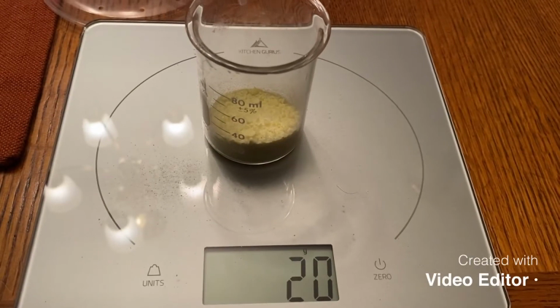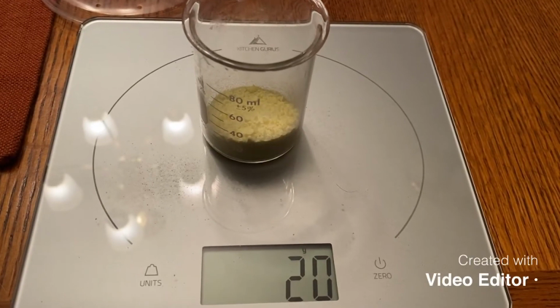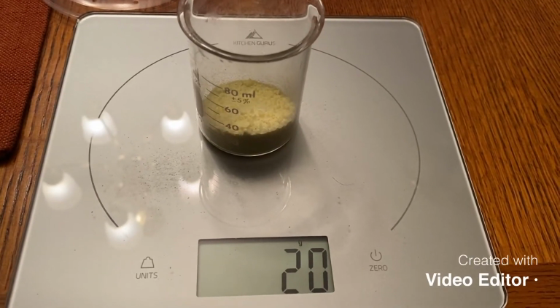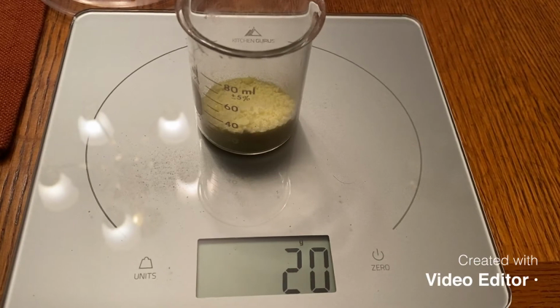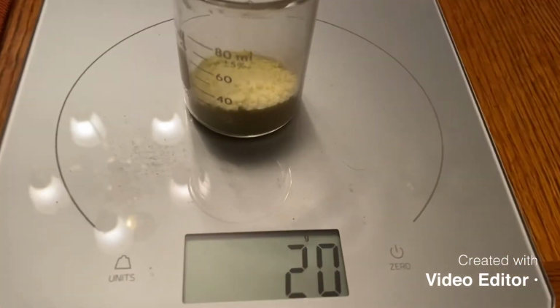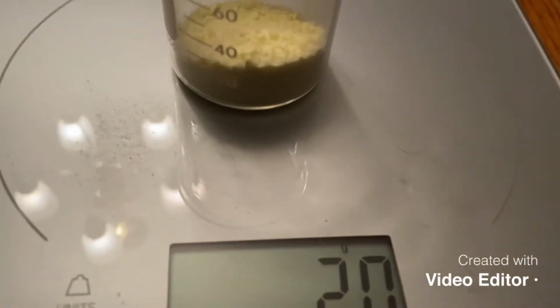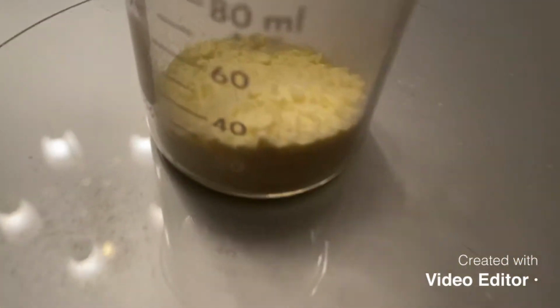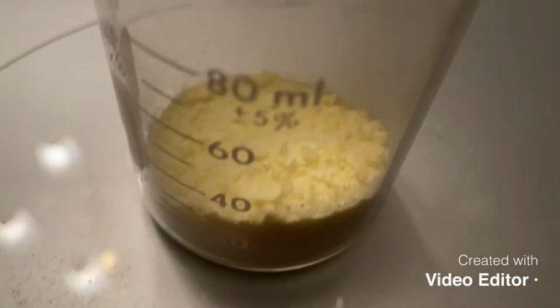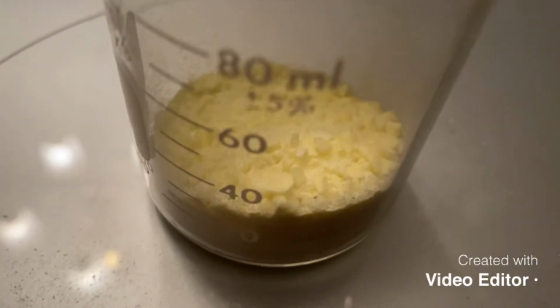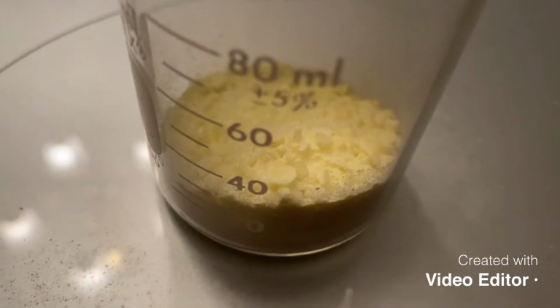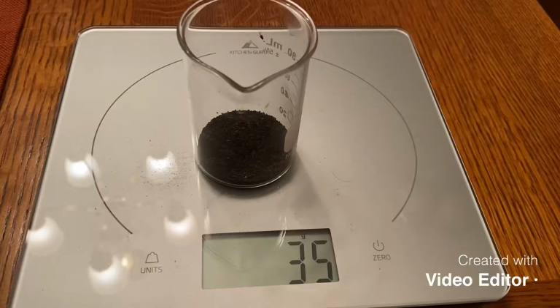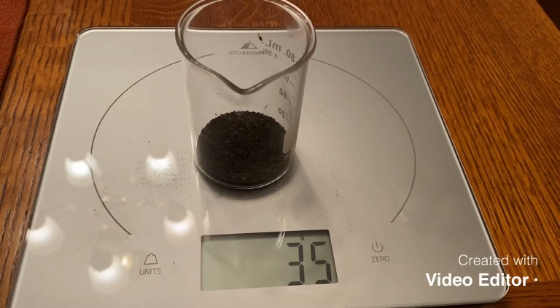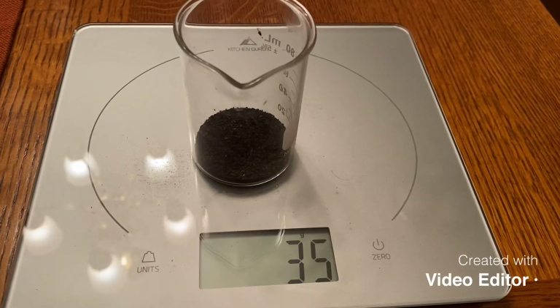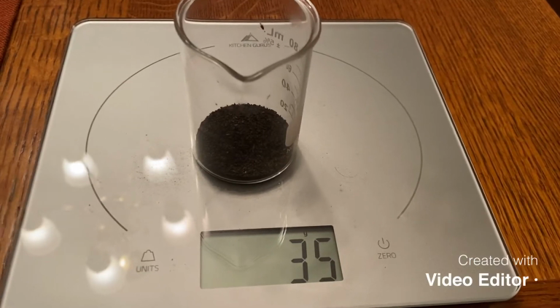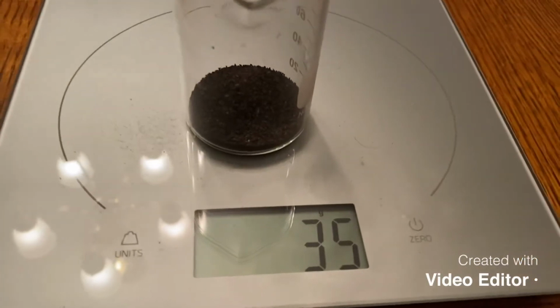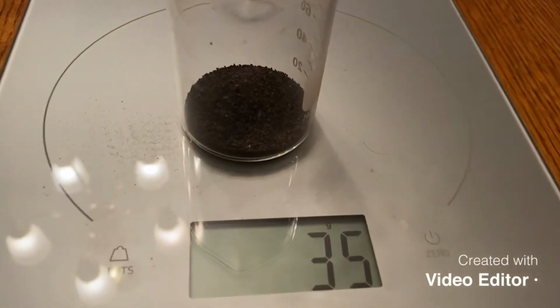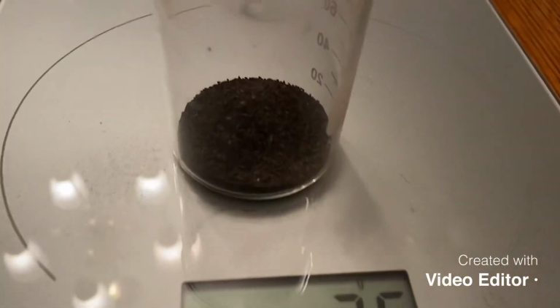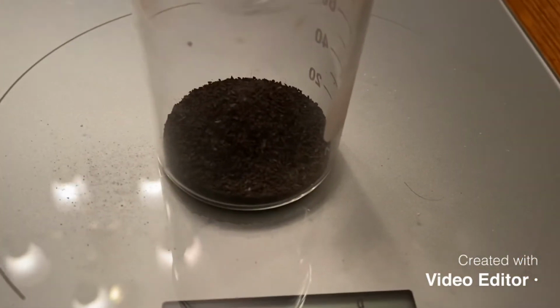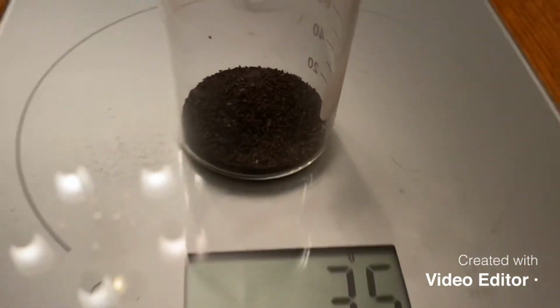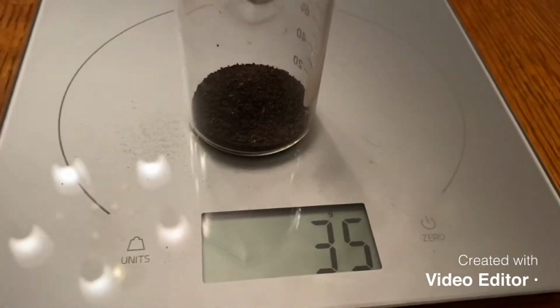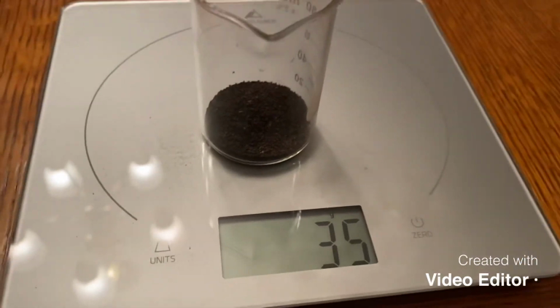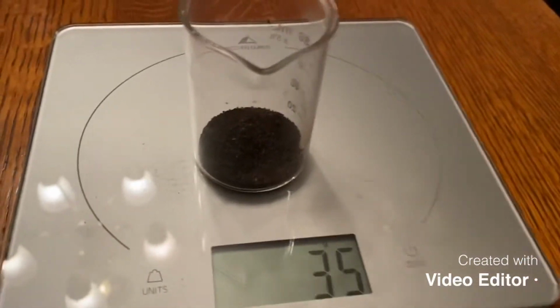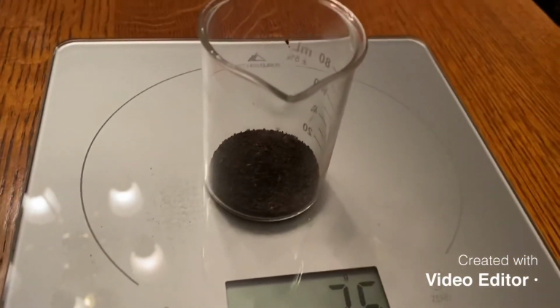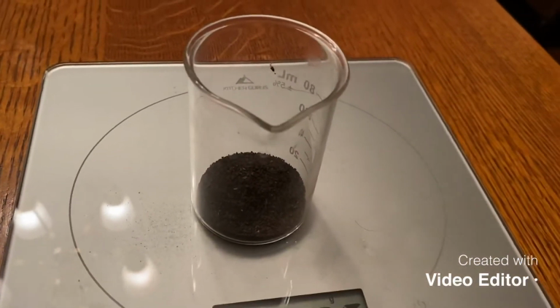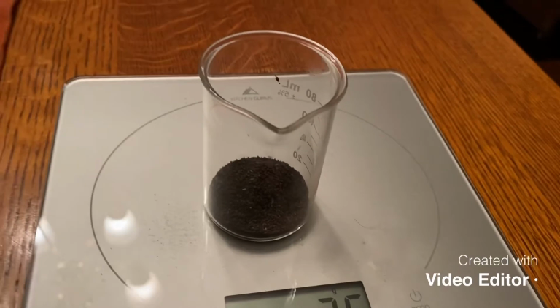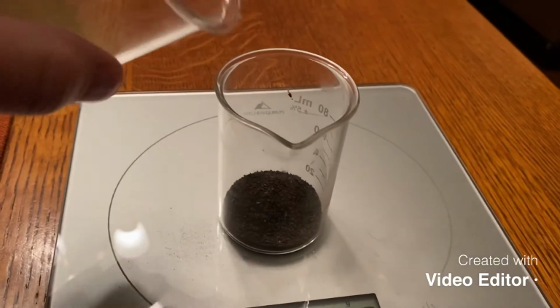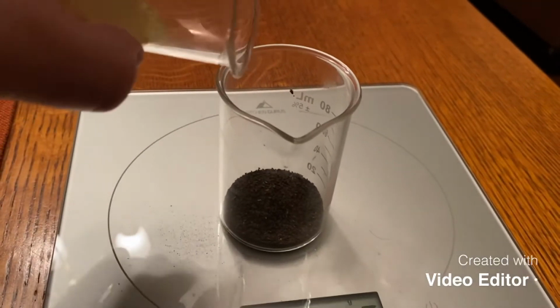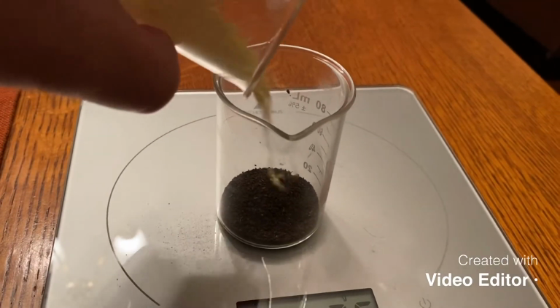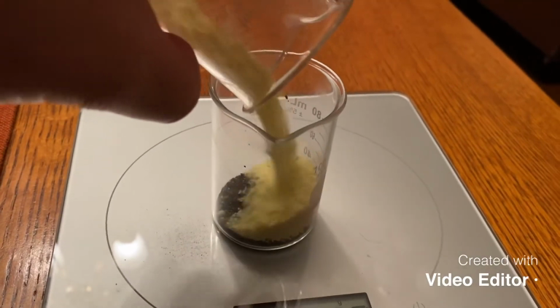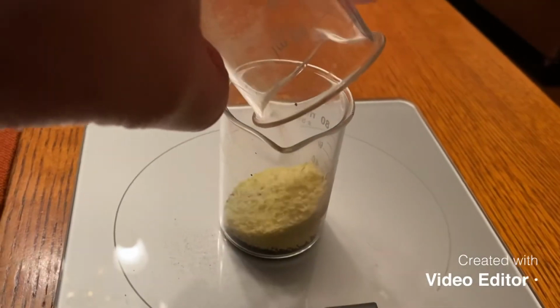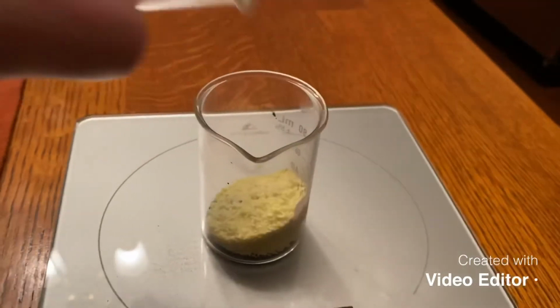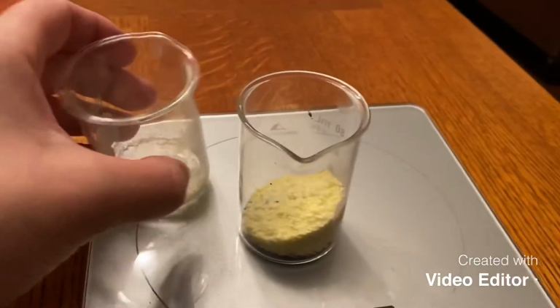Step one: measure out 20 grams of sulfur. Step two: measure out 35 grams of iron, and then you're just going to mix the two back and forth by simply pouring them back and forth onto each other.